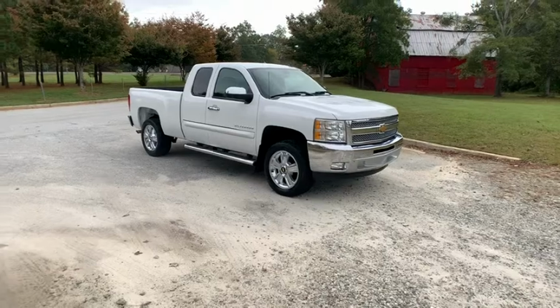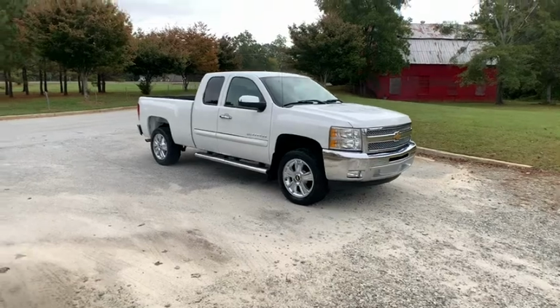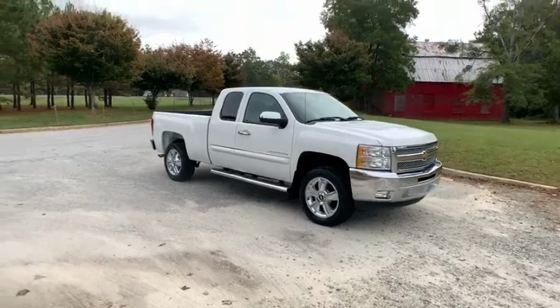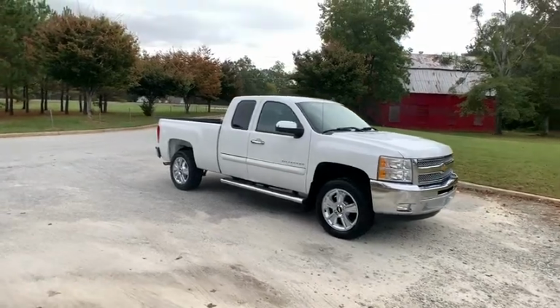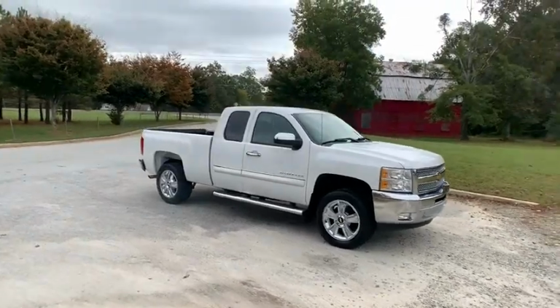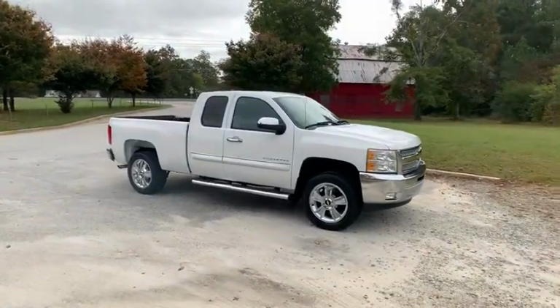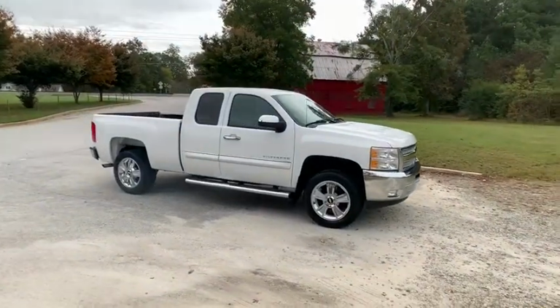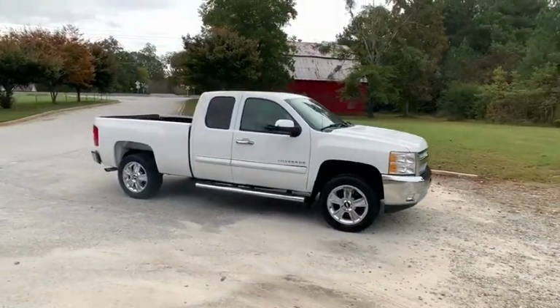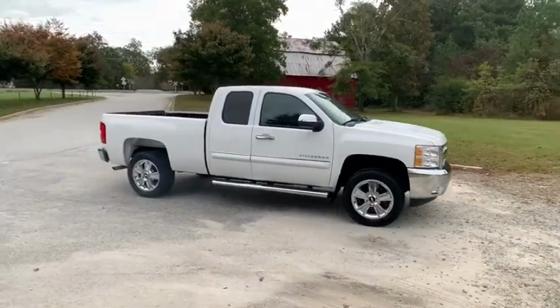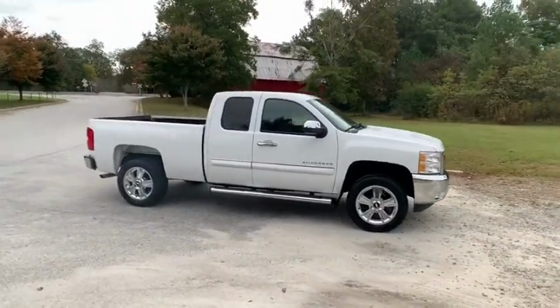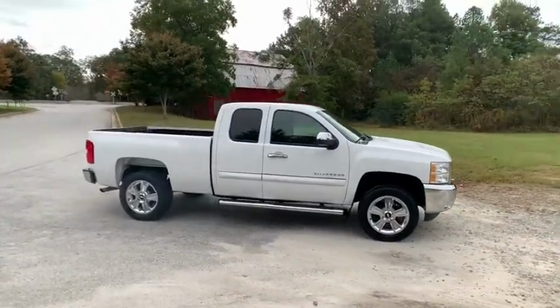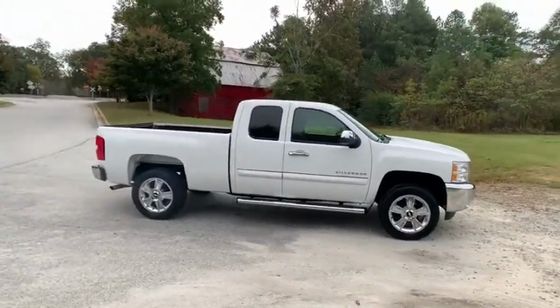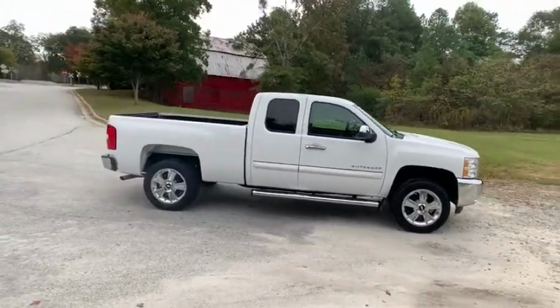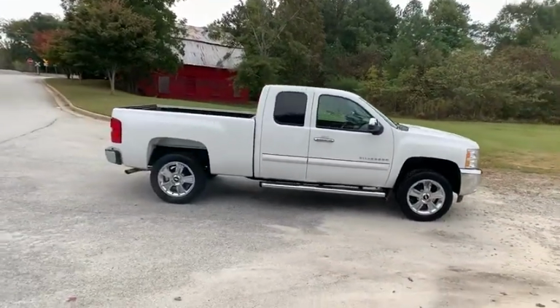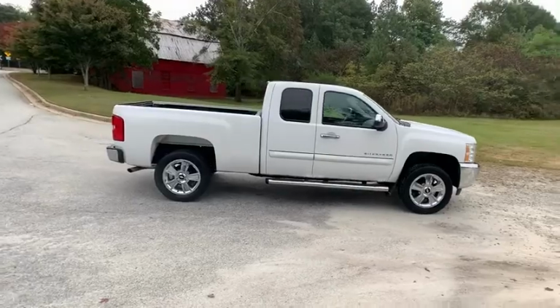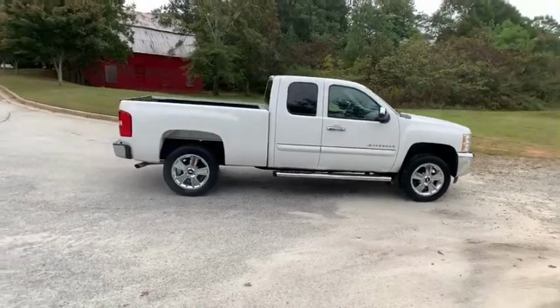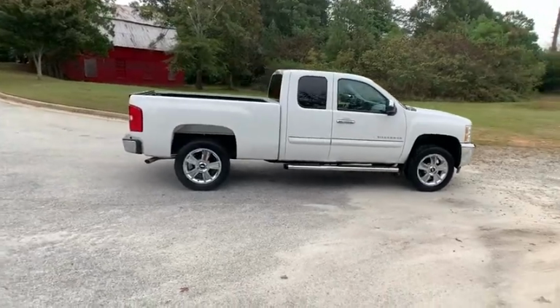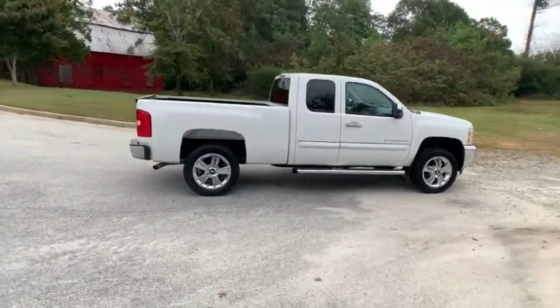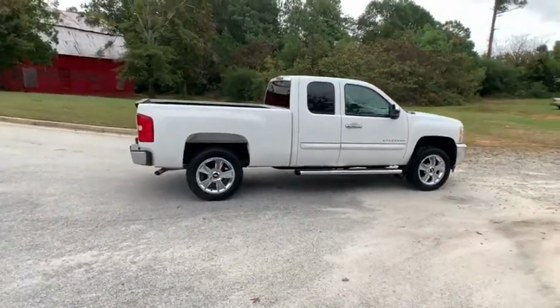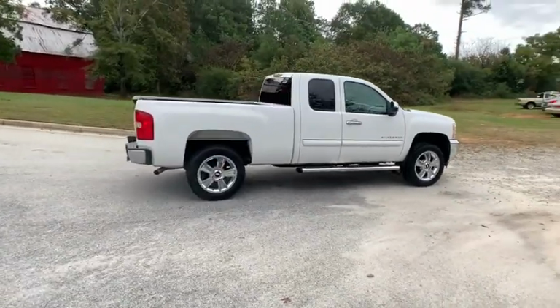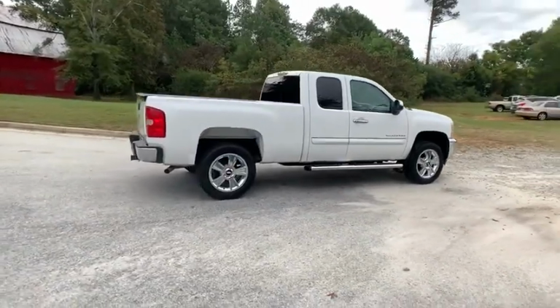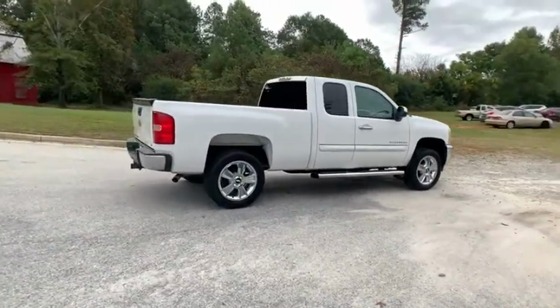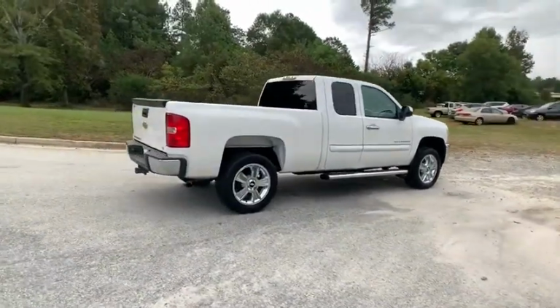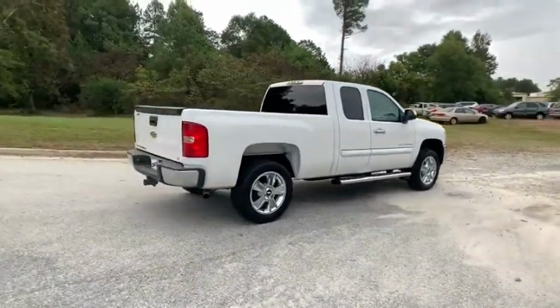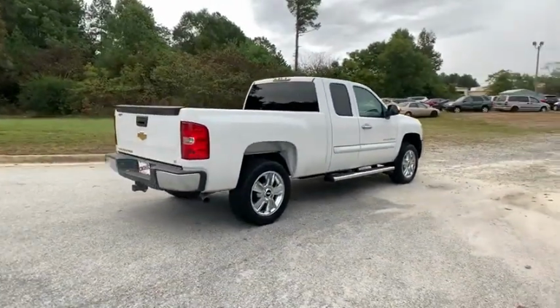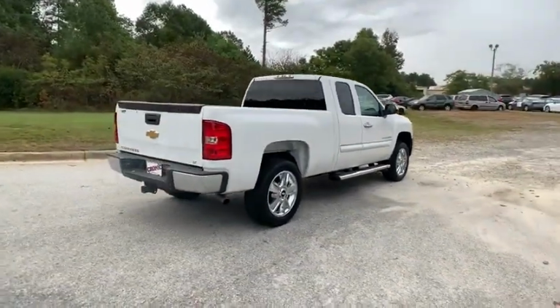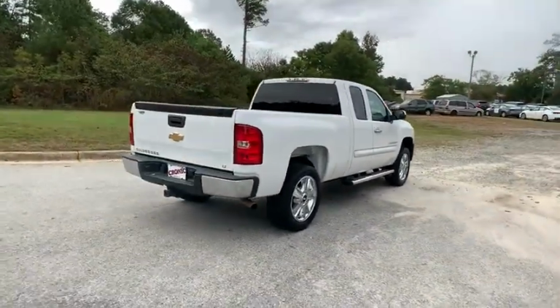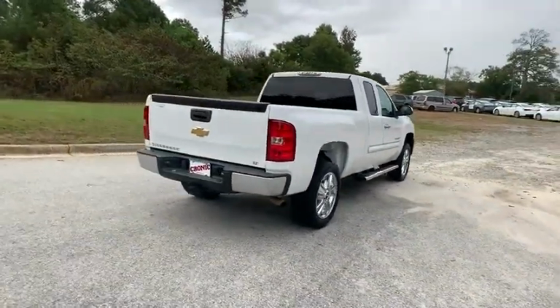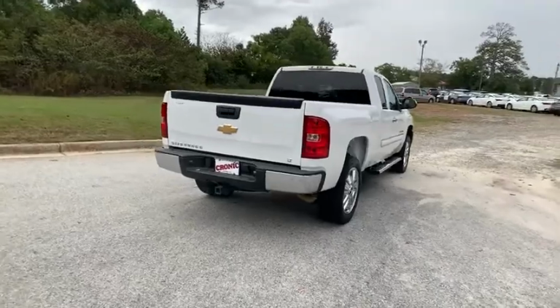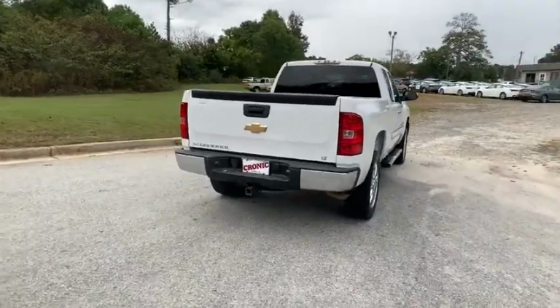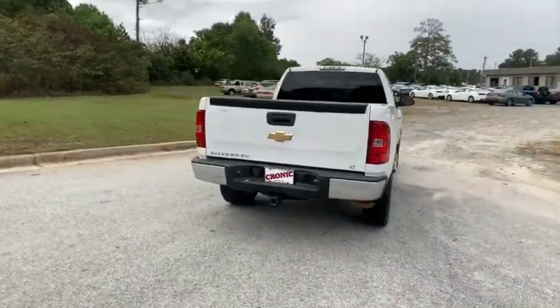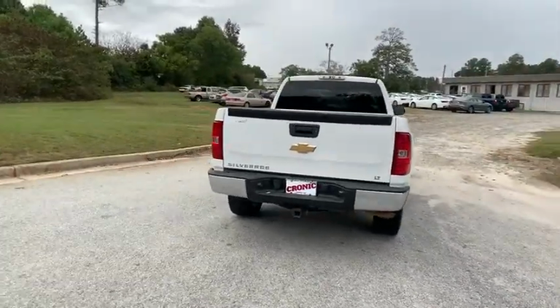Looking for the right vehicle? Check out the 2013 Chevrolet Silverado 1500. The Chevy Silverado 1500 is the perfect combination of functionality, reliability, and technology.